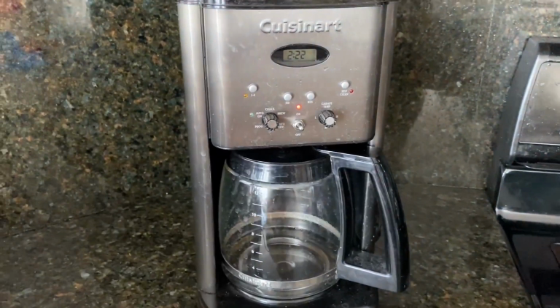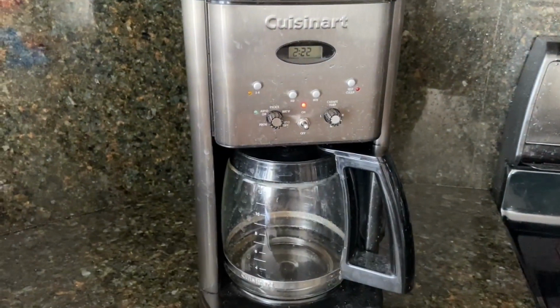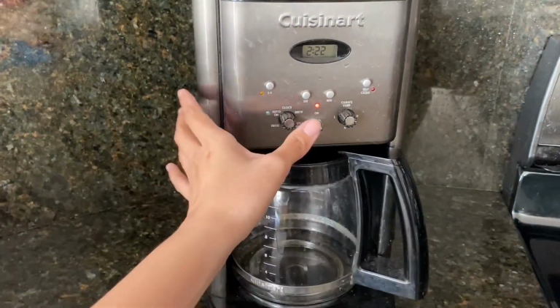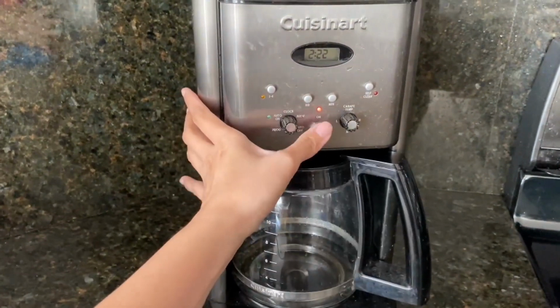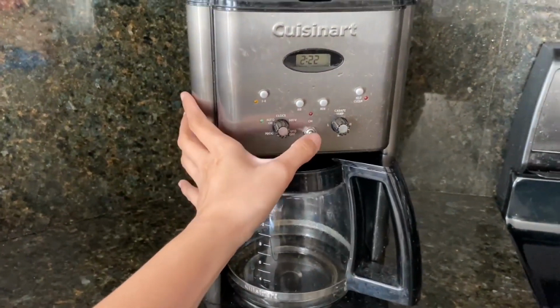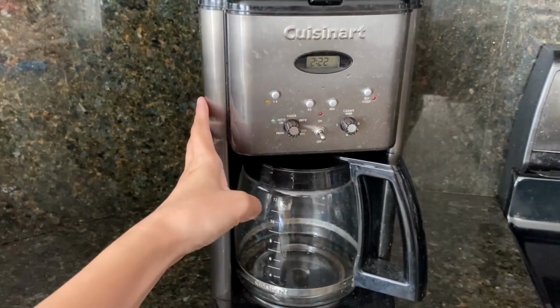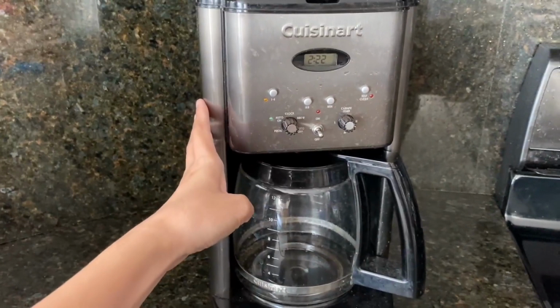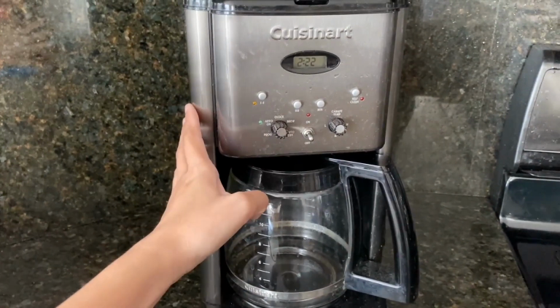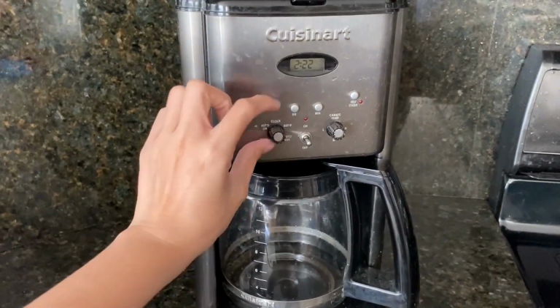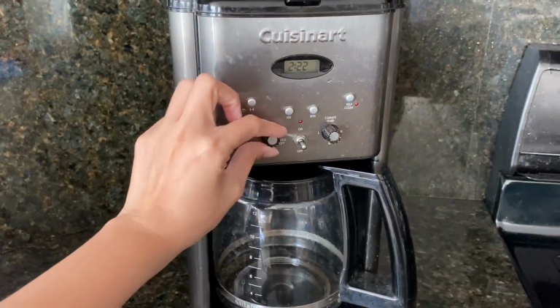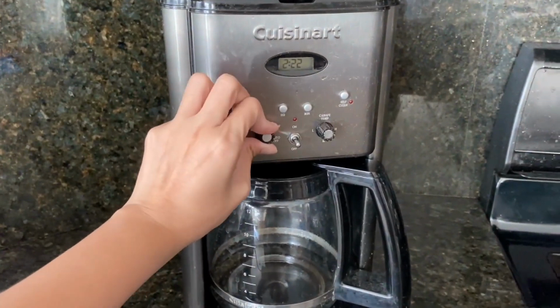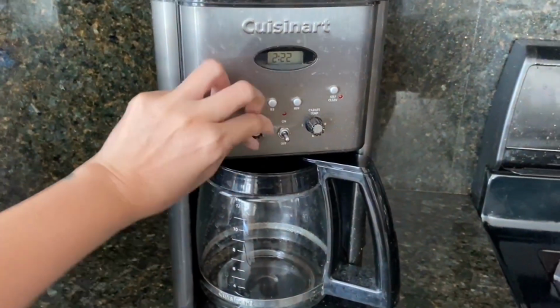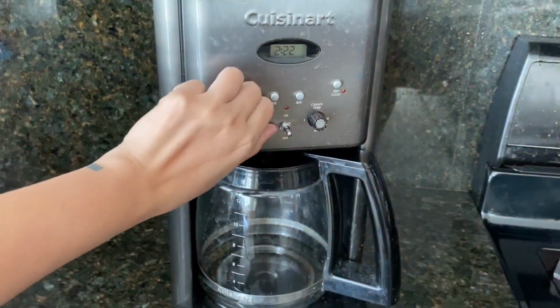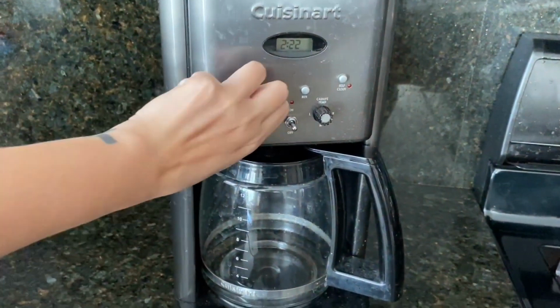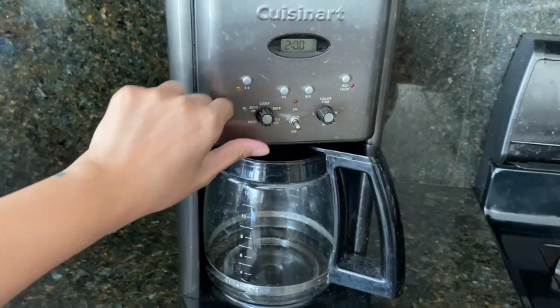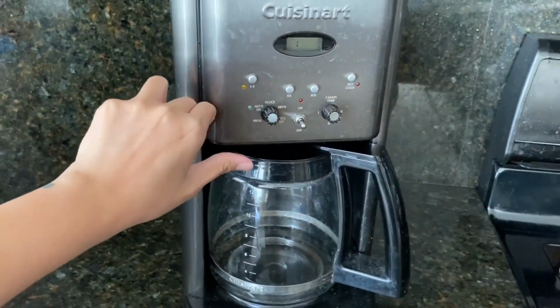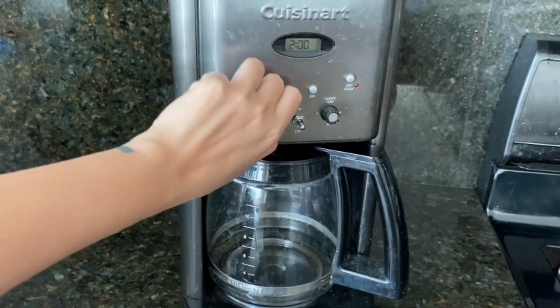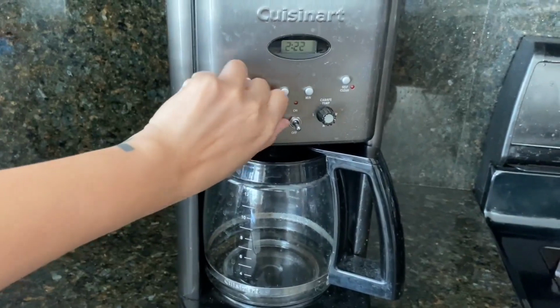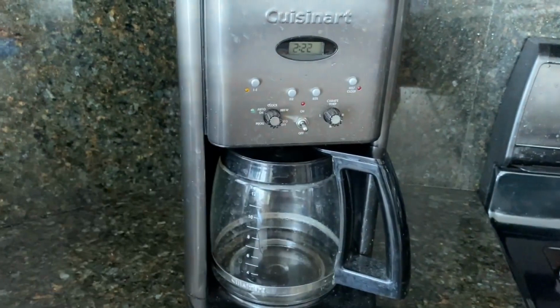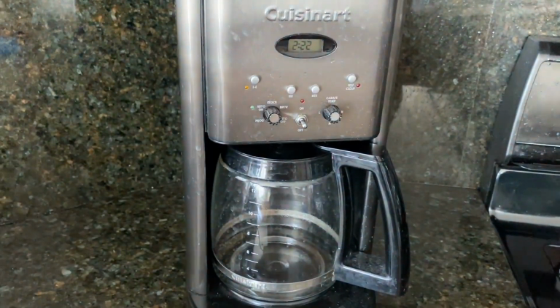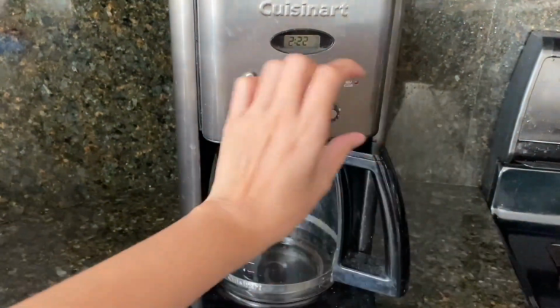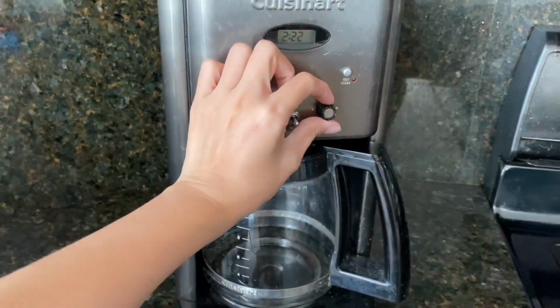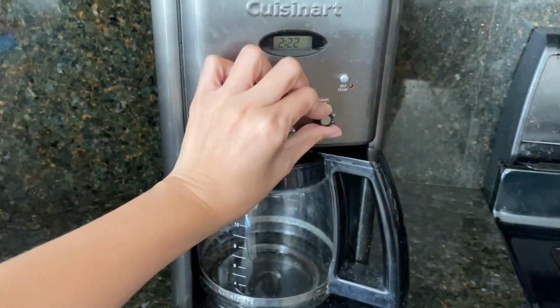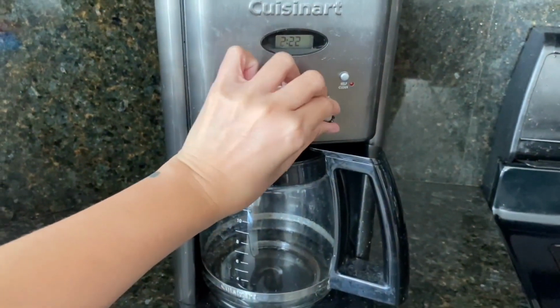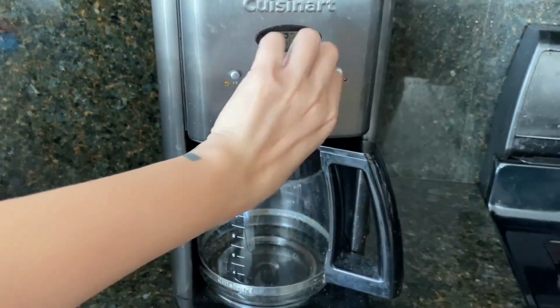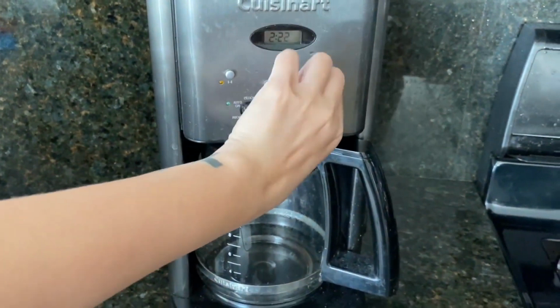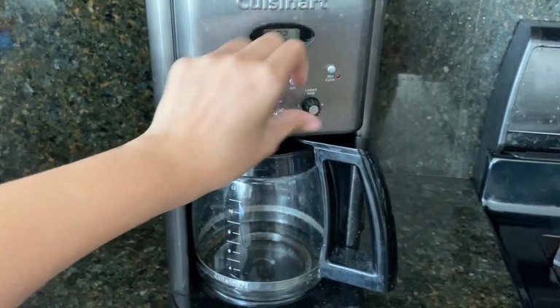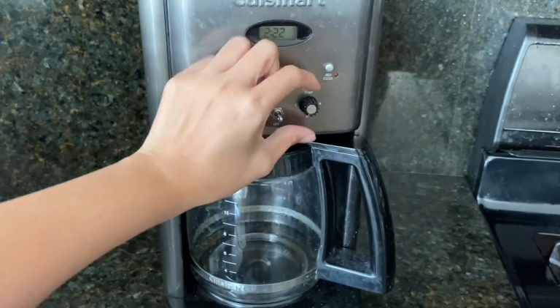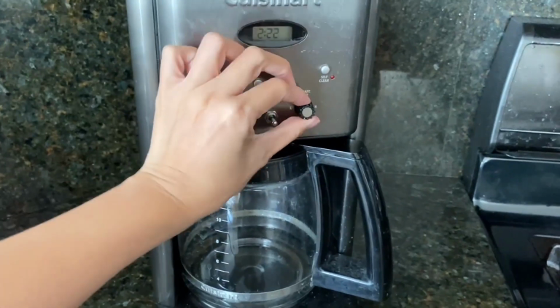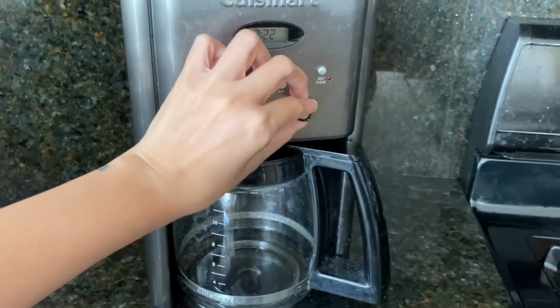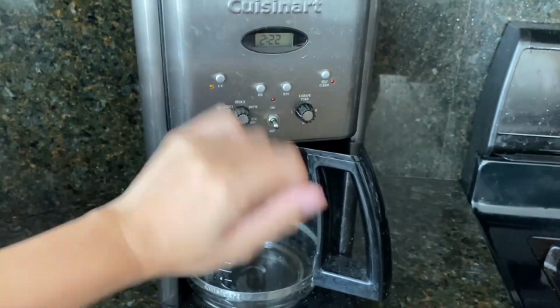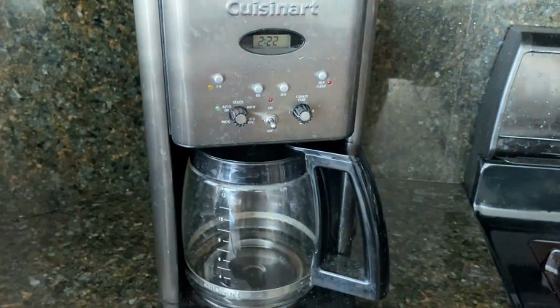One feature that really sets this coffee maker apart is the programmable timer. I can set it to start brewing before I wake up, so I can have a fresh pot of coffee waiting for me. And if I forget to turn it off before leaving the house, it has an automatic shutoff feature for safety.